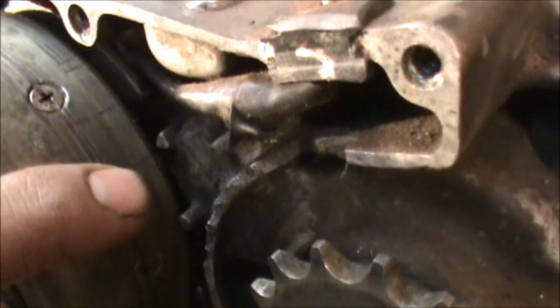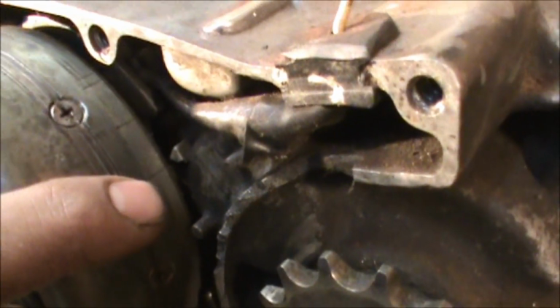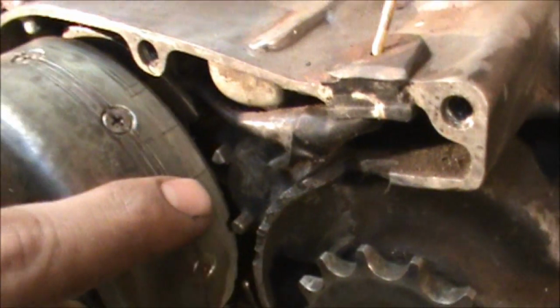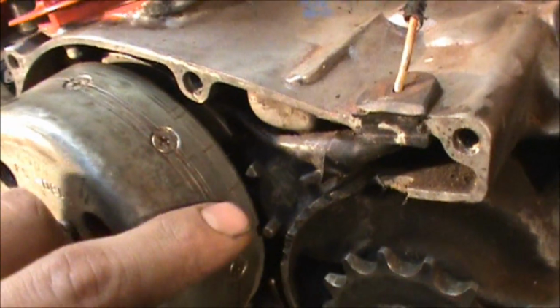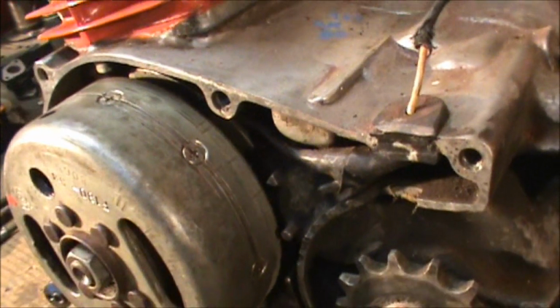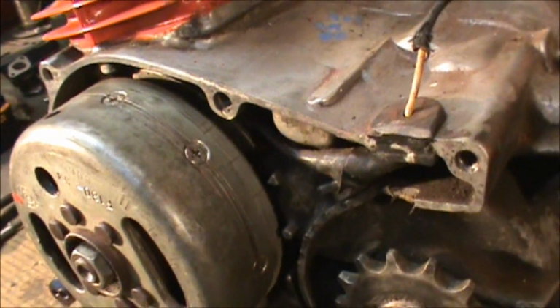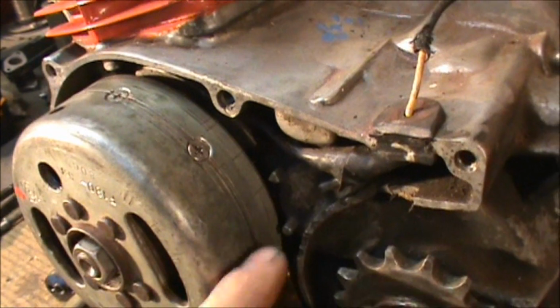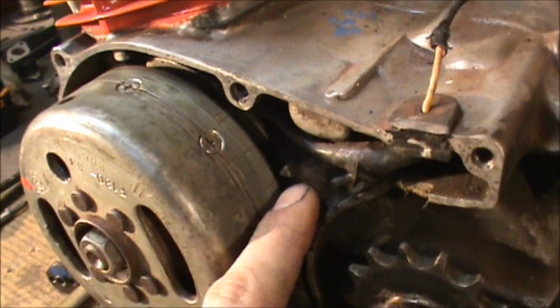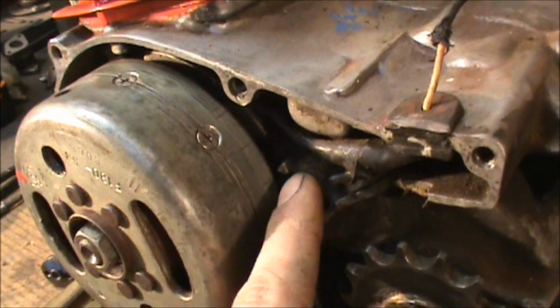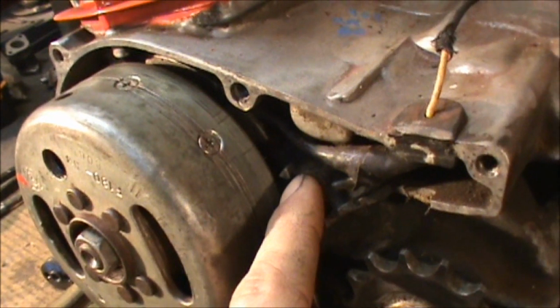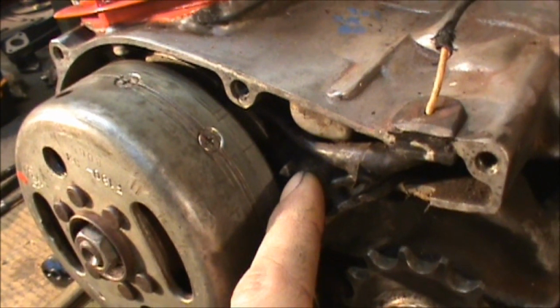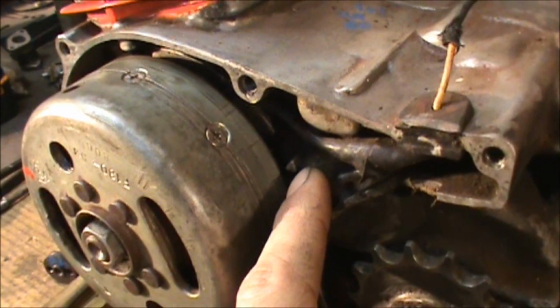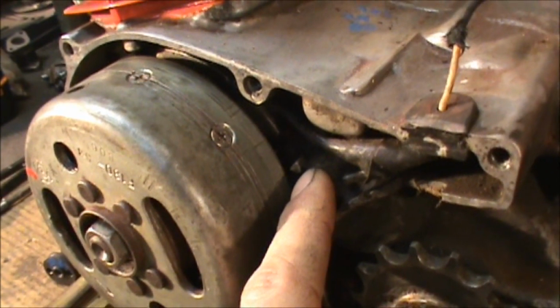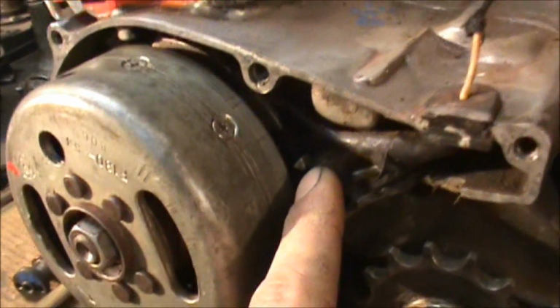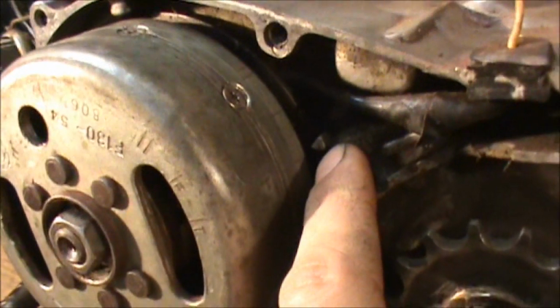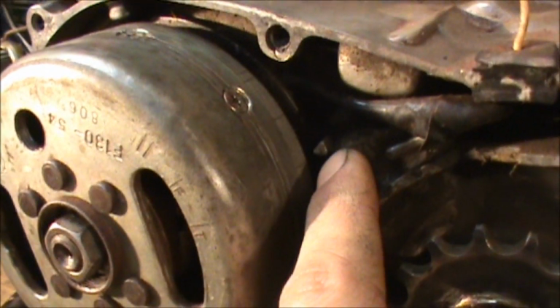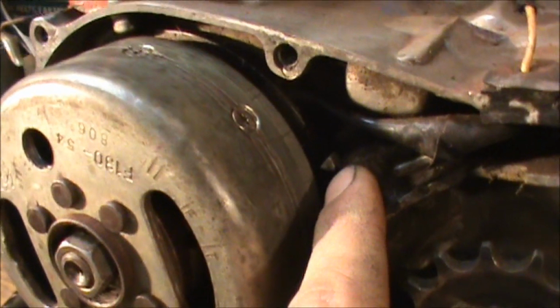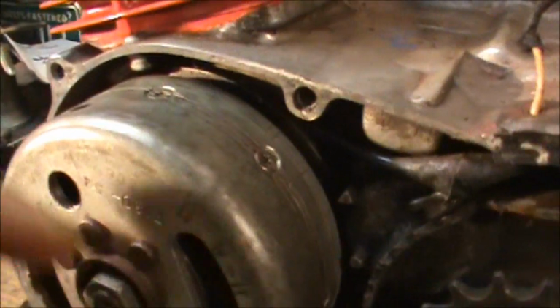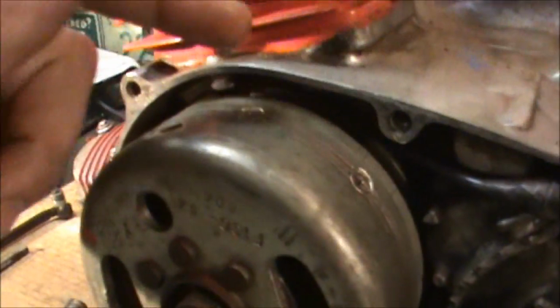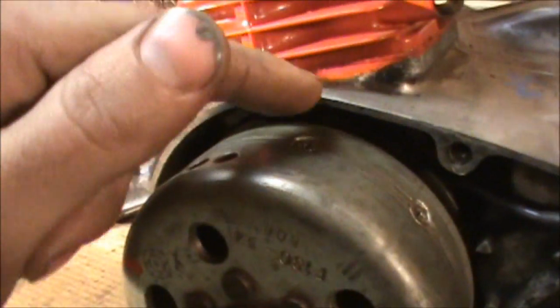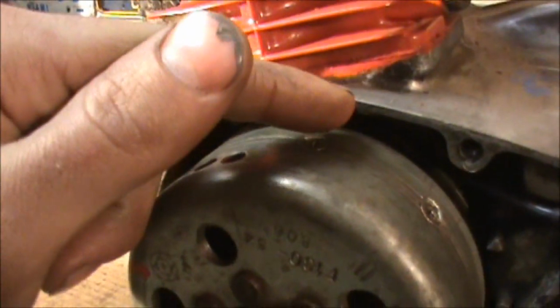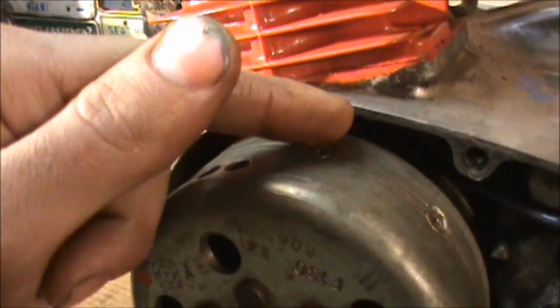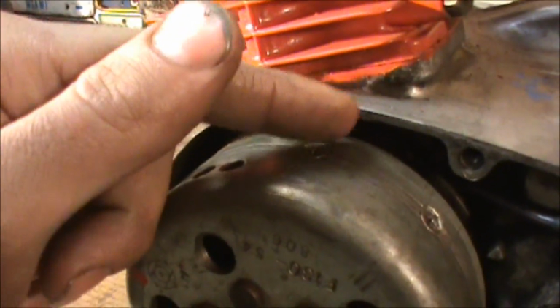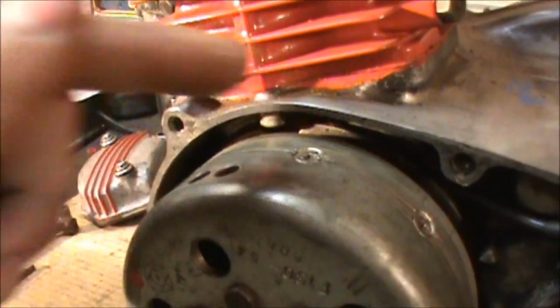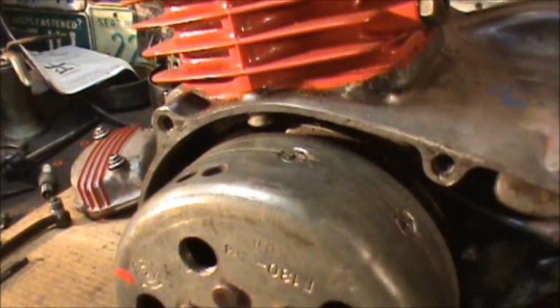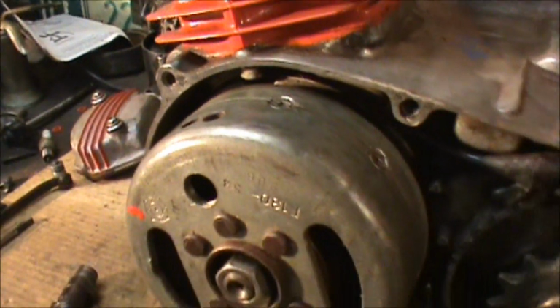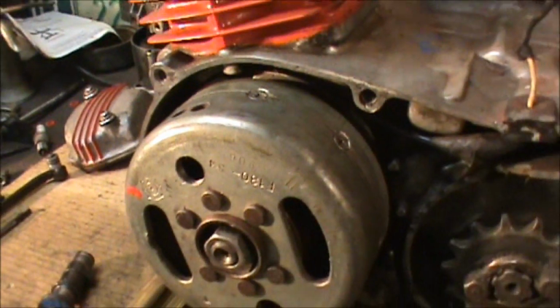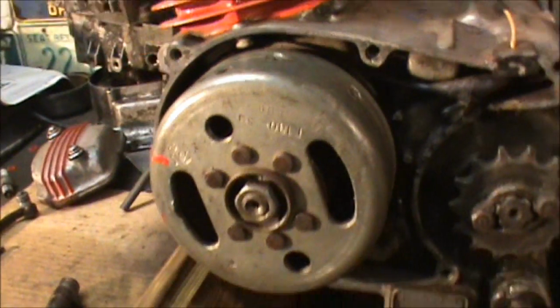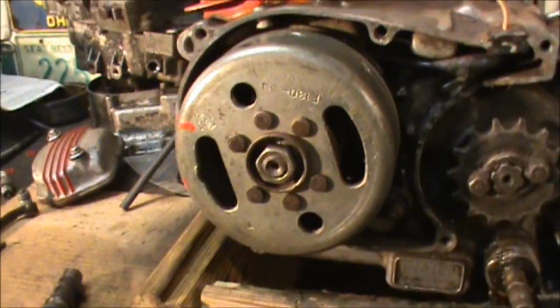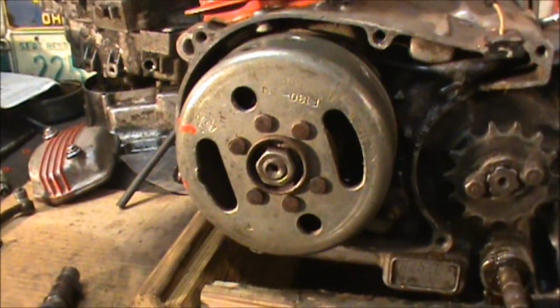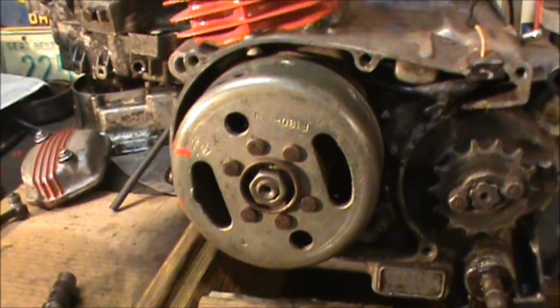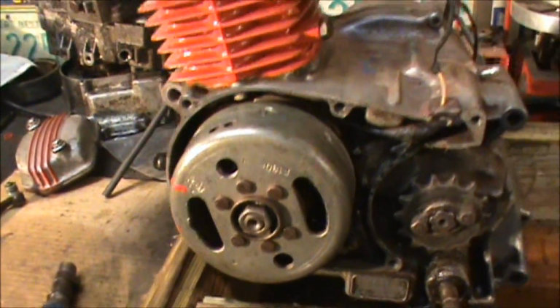I've seen these 80s and 100s — some of them will have a reference notch right here, see that little triangle. I've also seen them where it's about right here on other bikes. So depending on the year, you're going to have to watch for that.